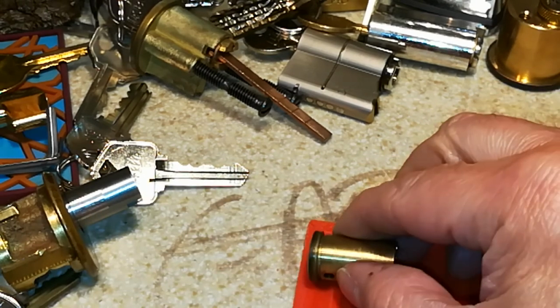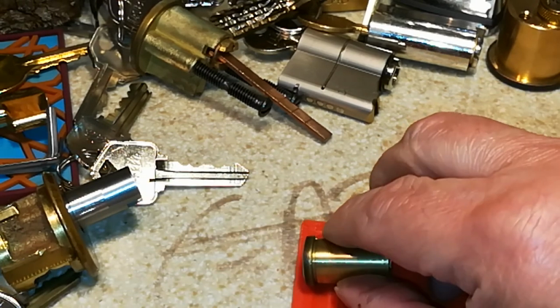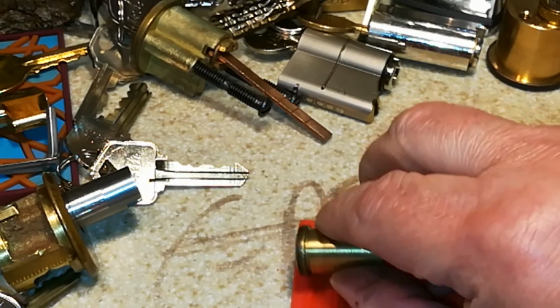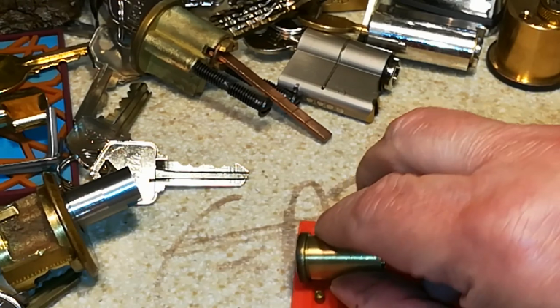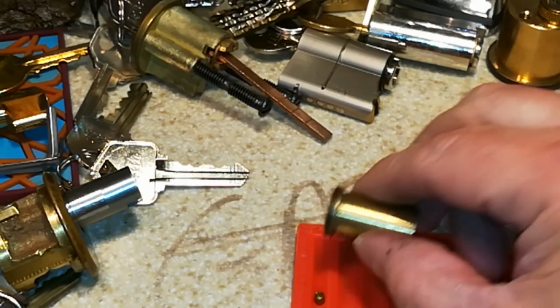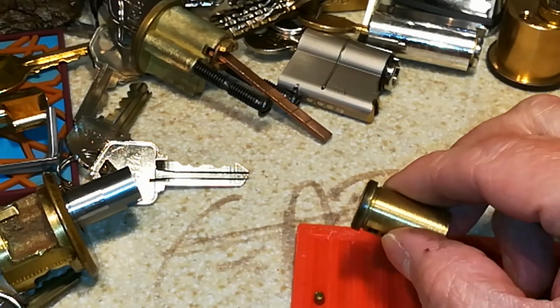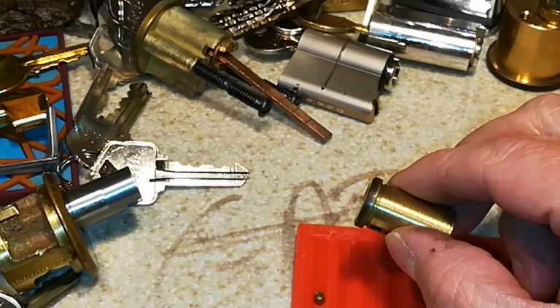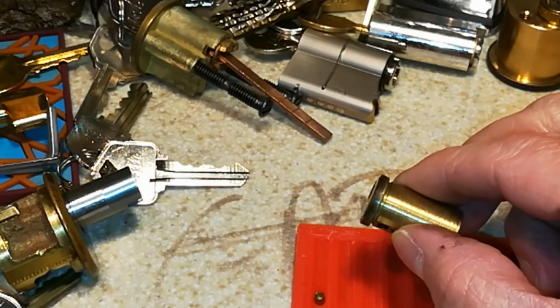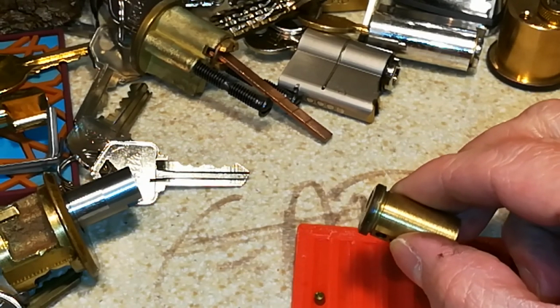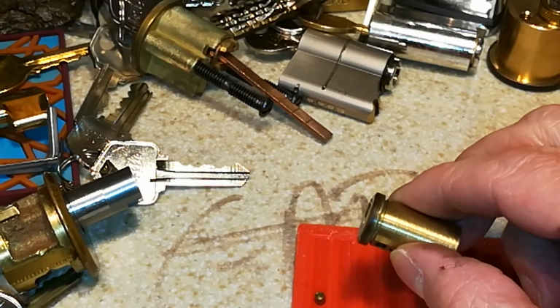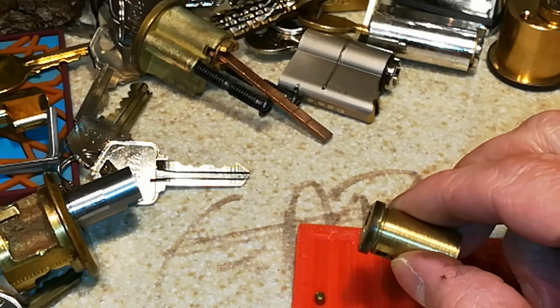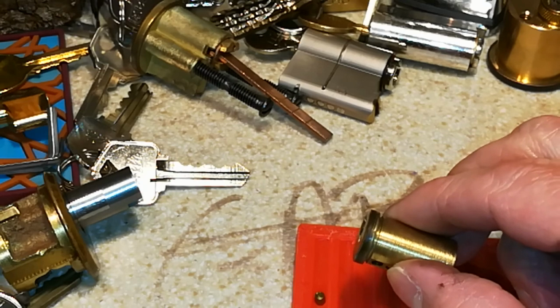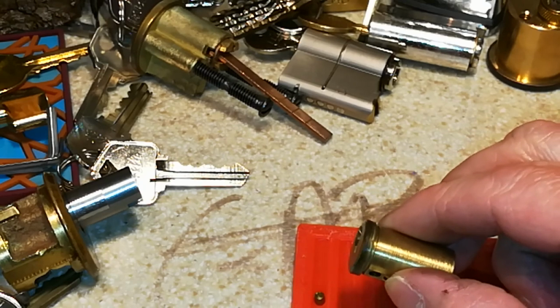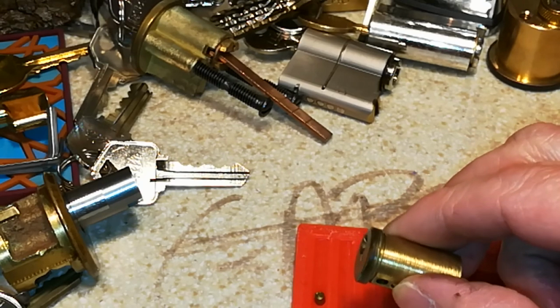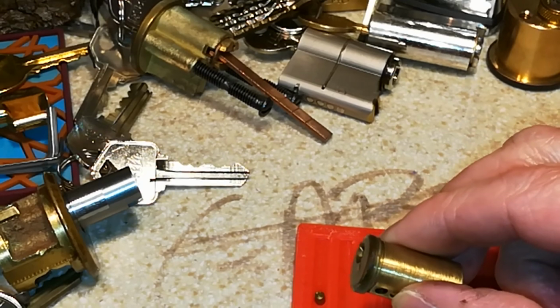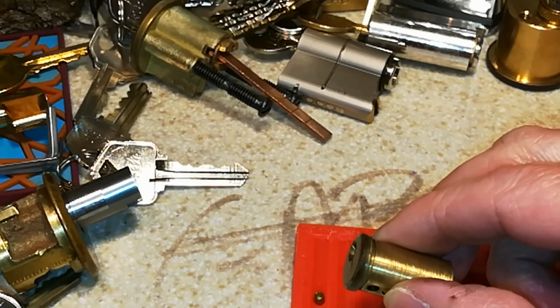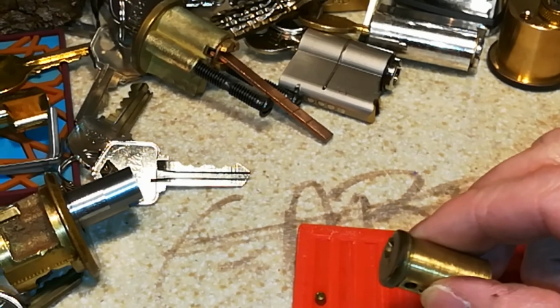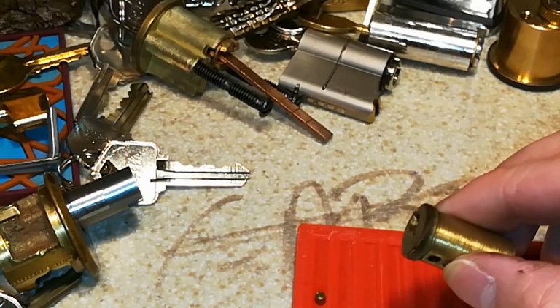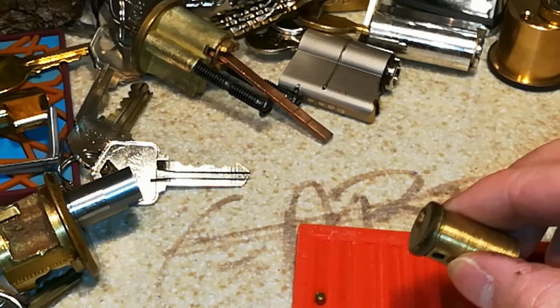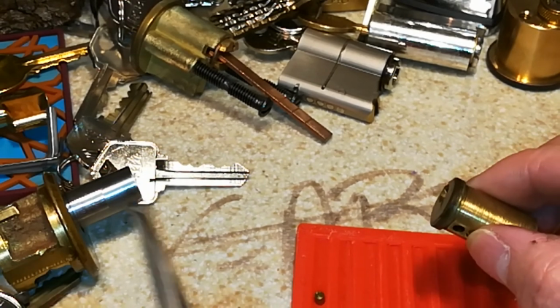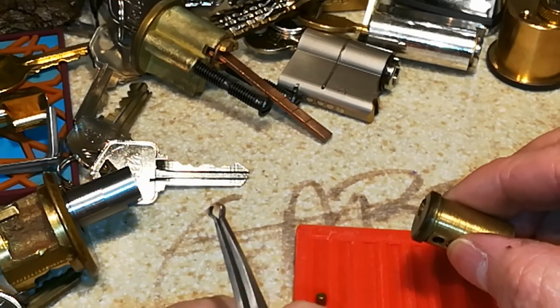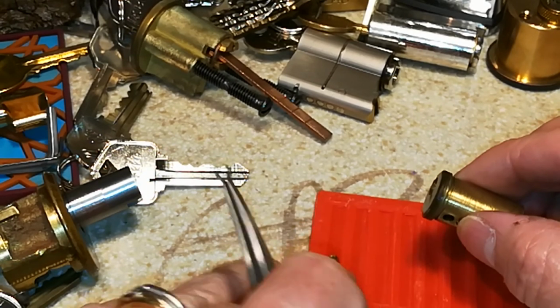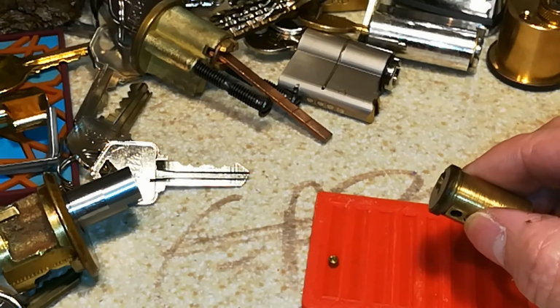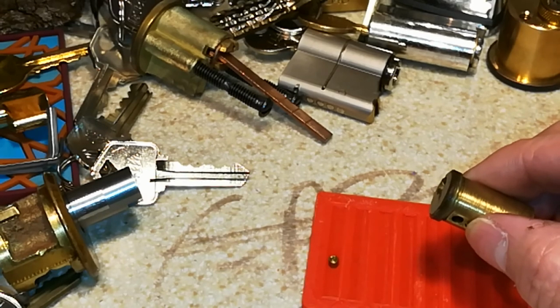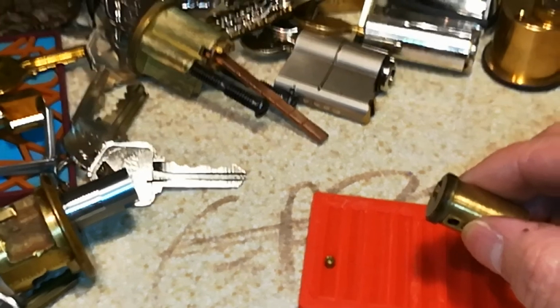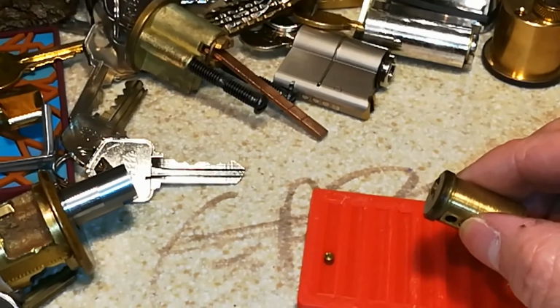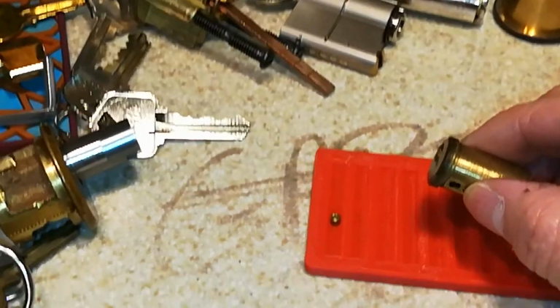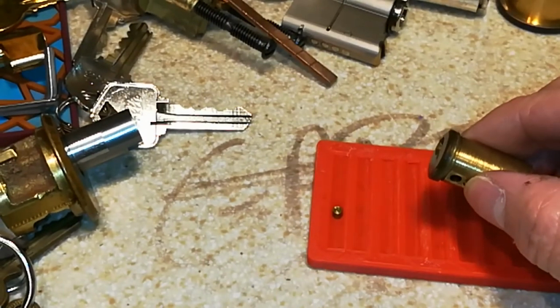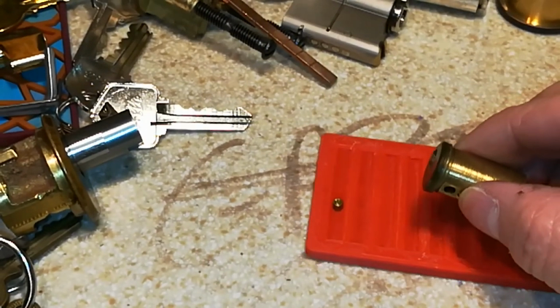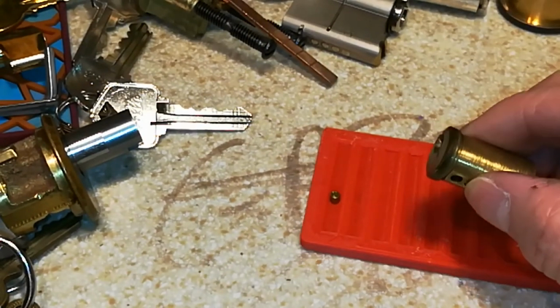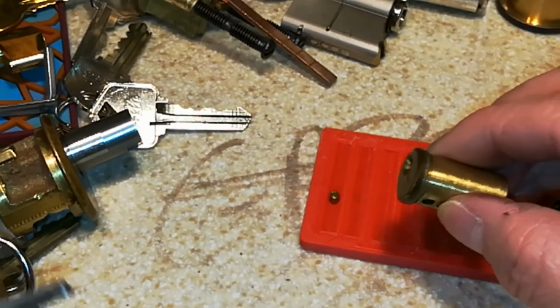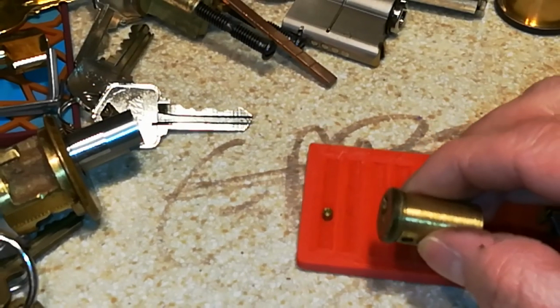Let's see what we've got in here. Tweezers. And my ball bearing went running.